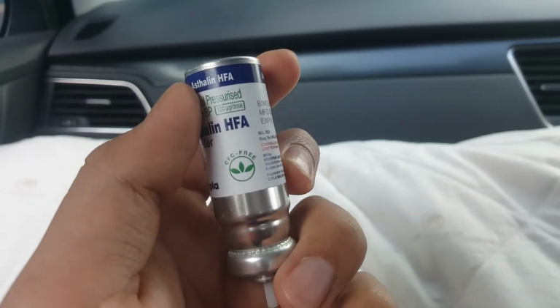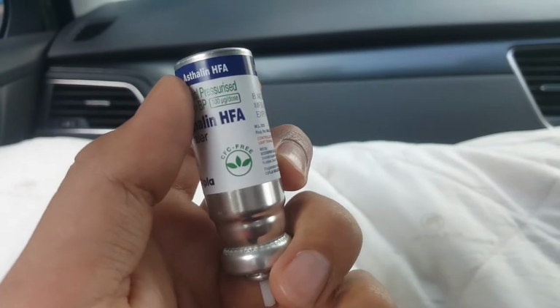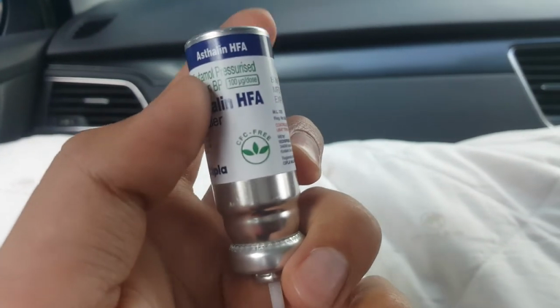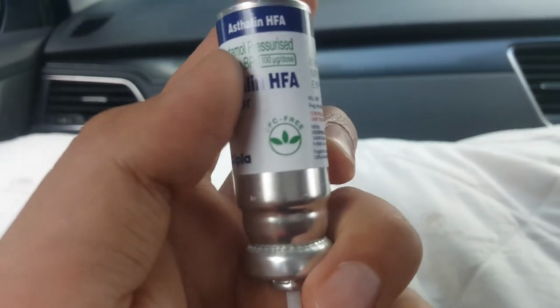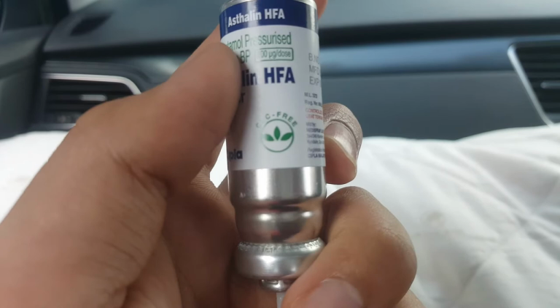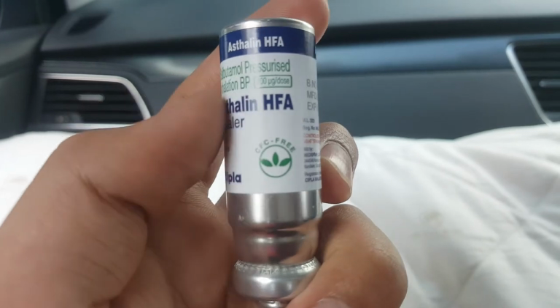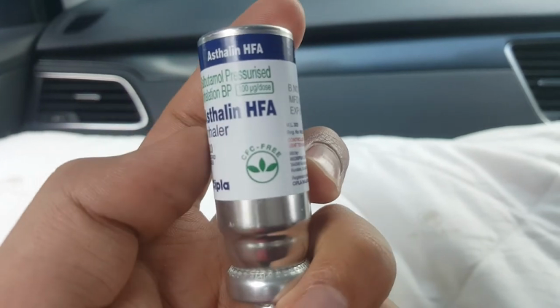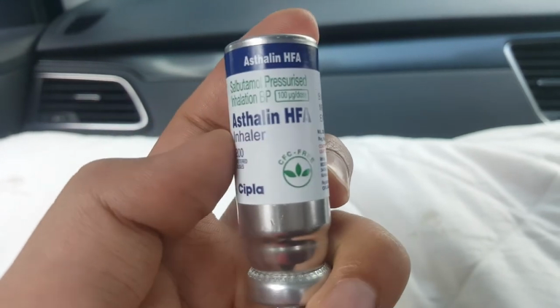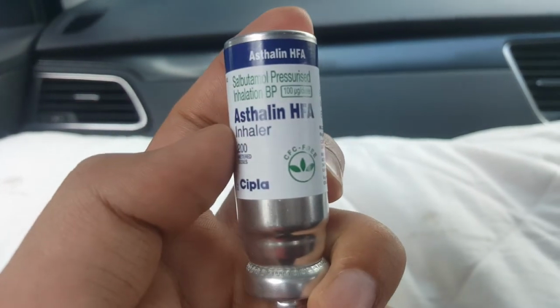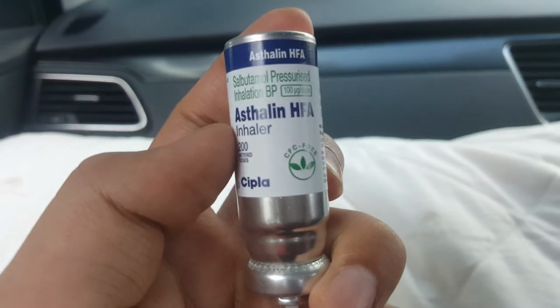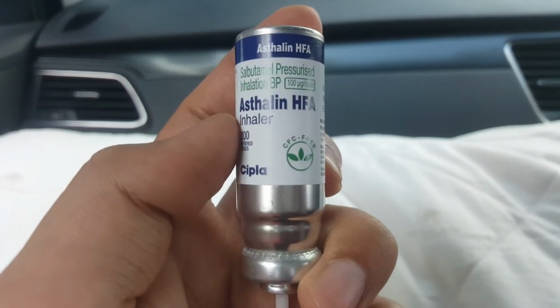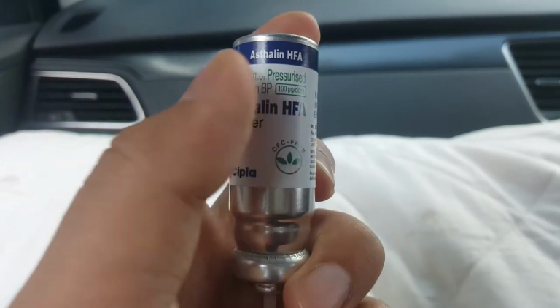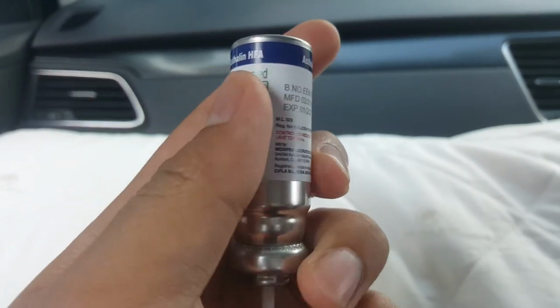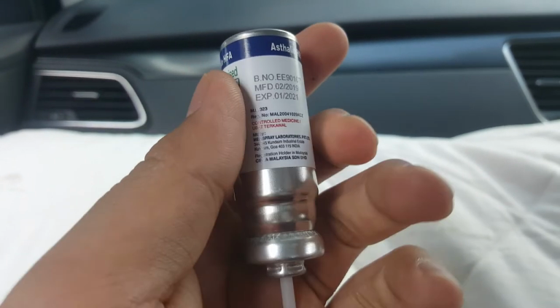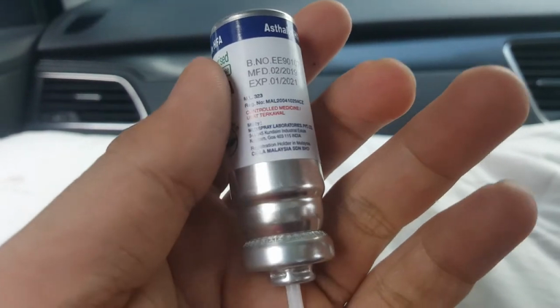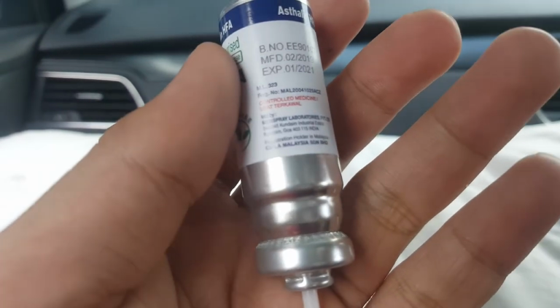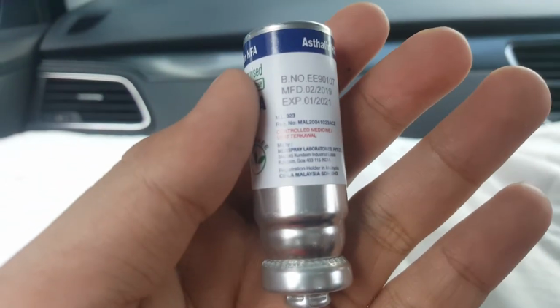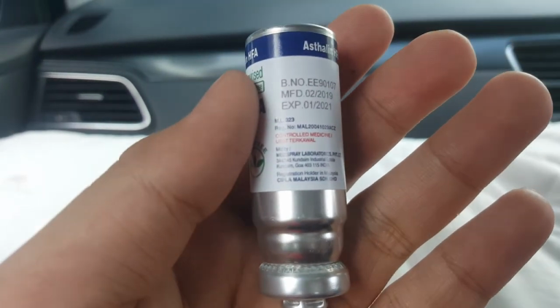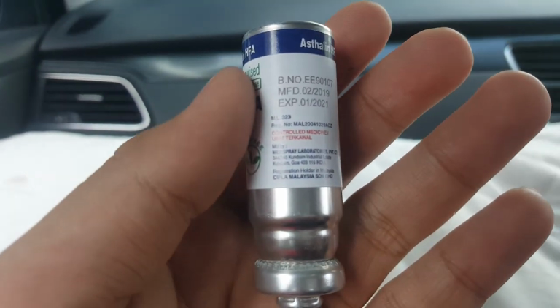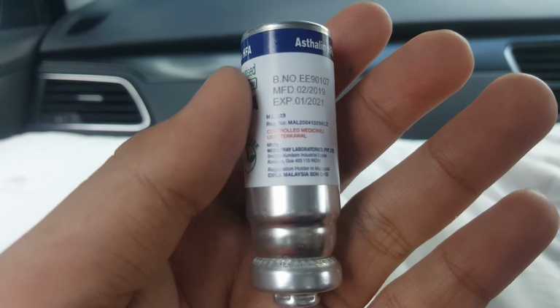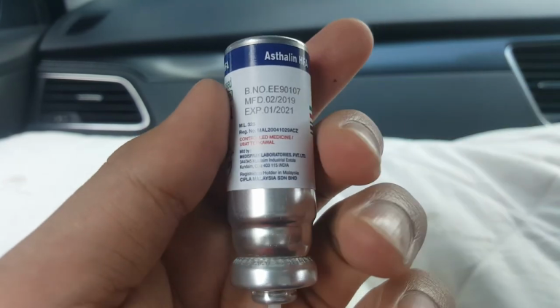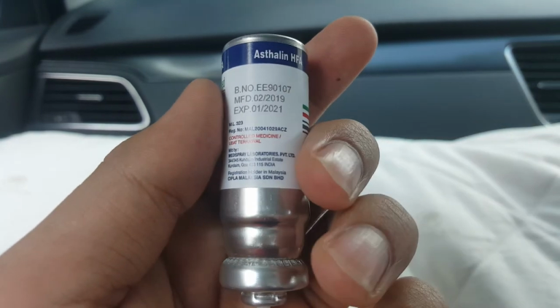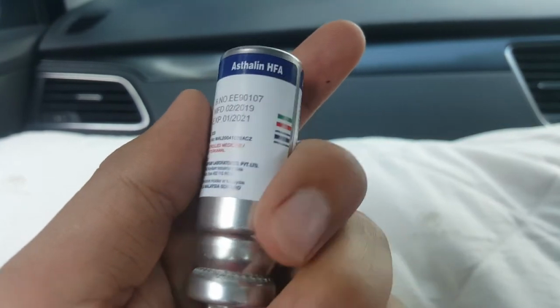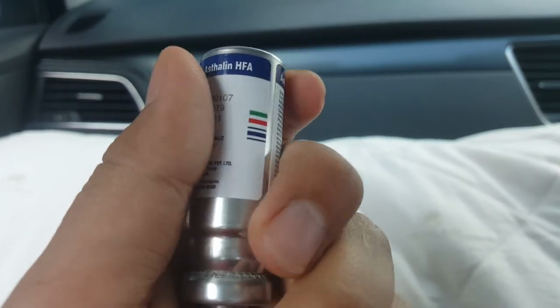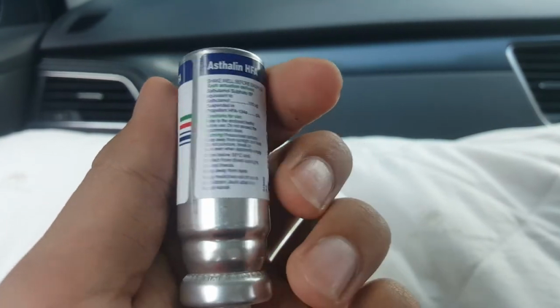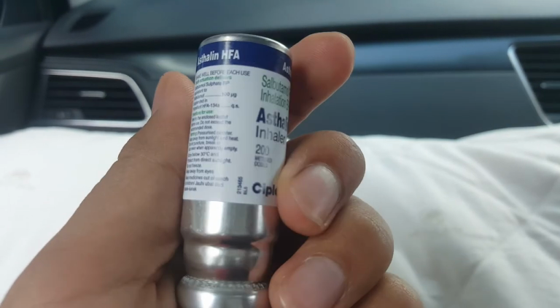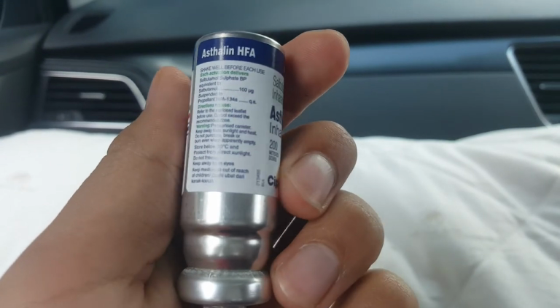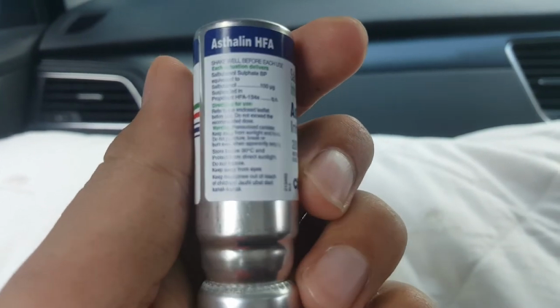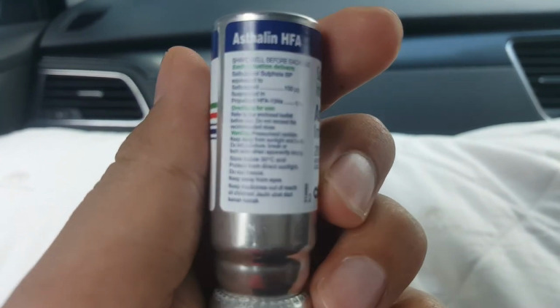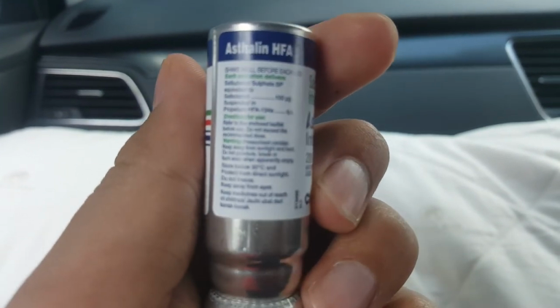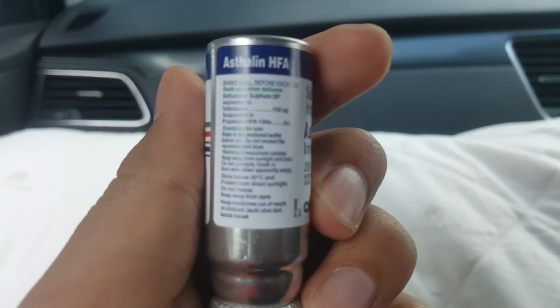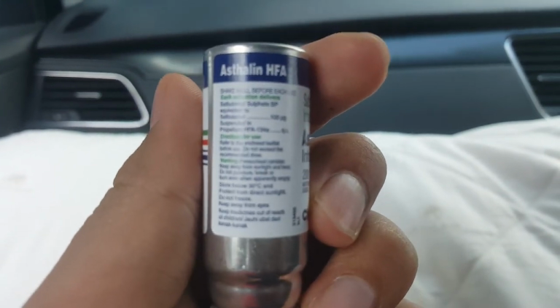It is CFC free, which is safe for our environment. And you can see the composition here.